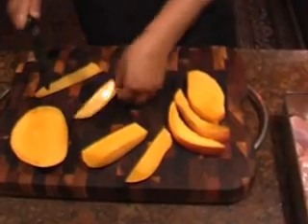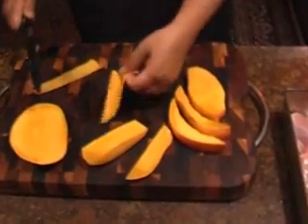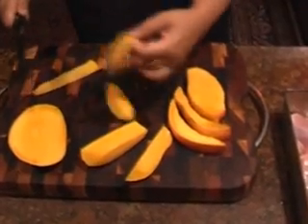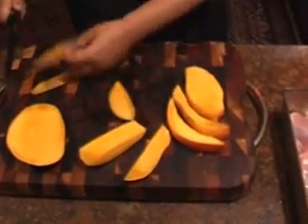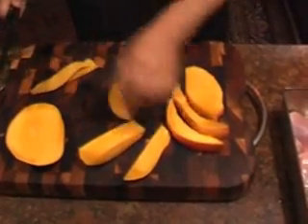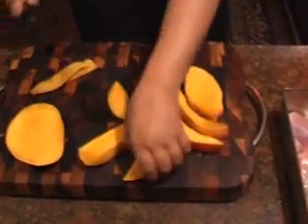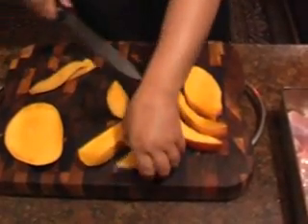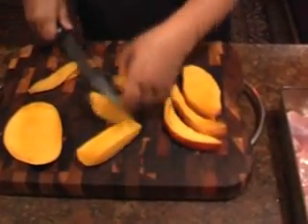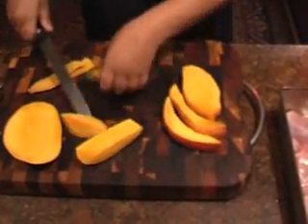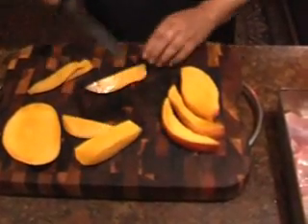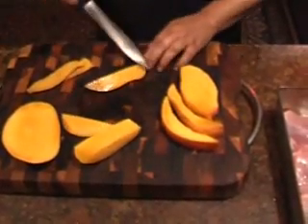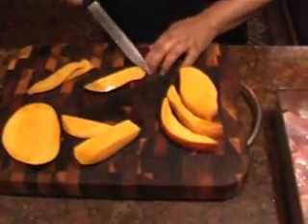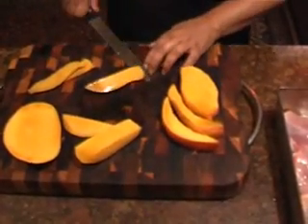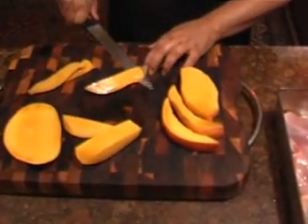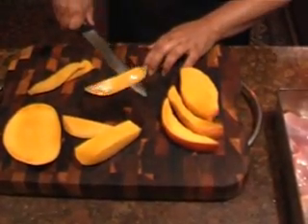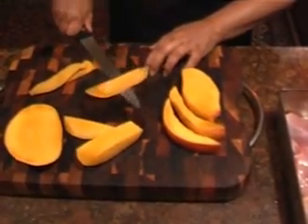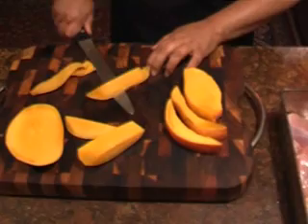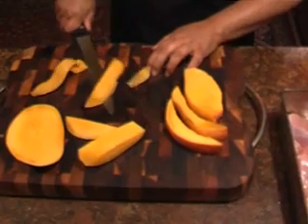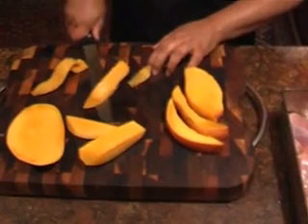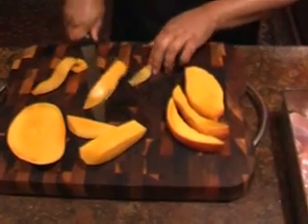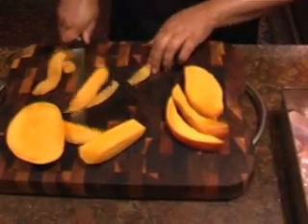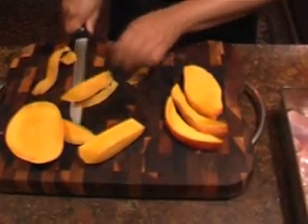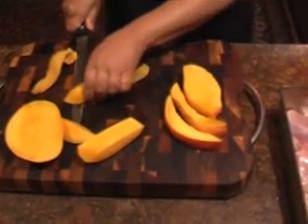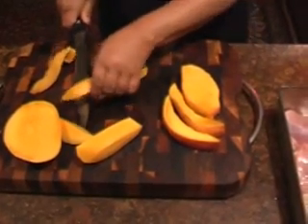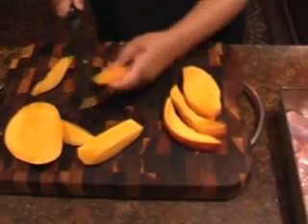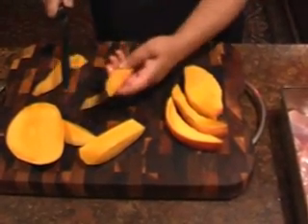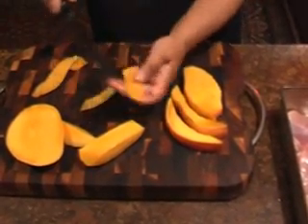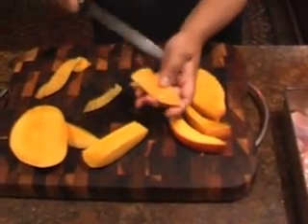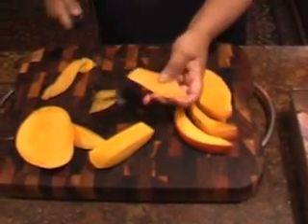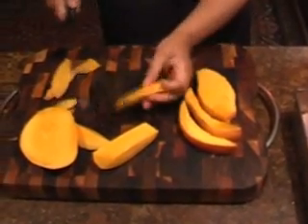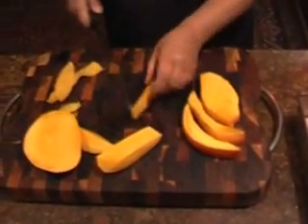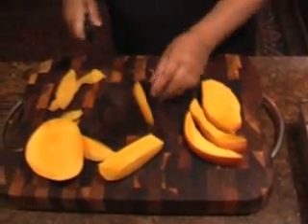Look at that. Now please use fresh mangoes — do not use tin mangoes, there is far too much sugar in them.